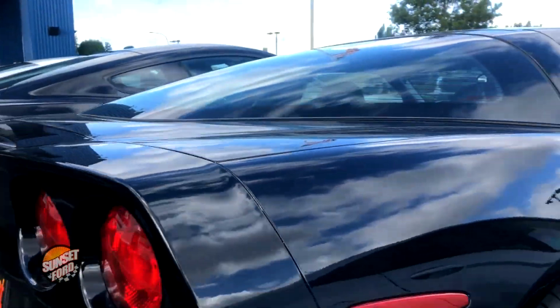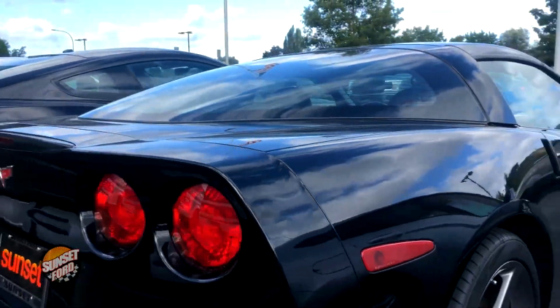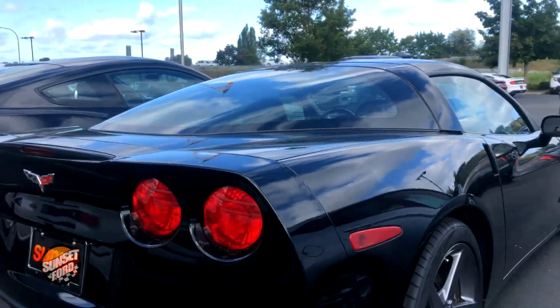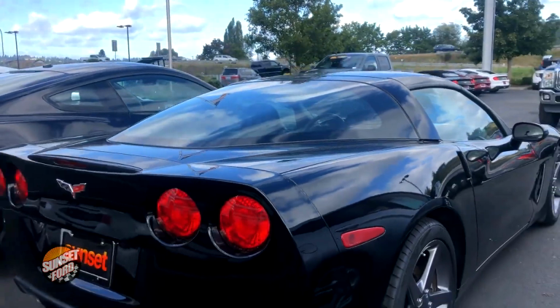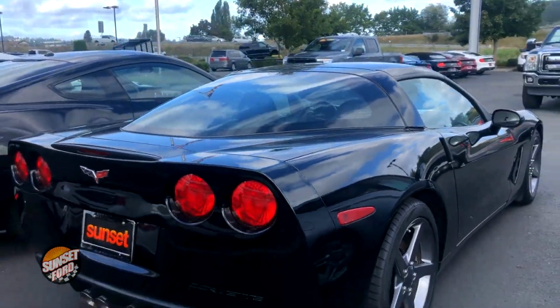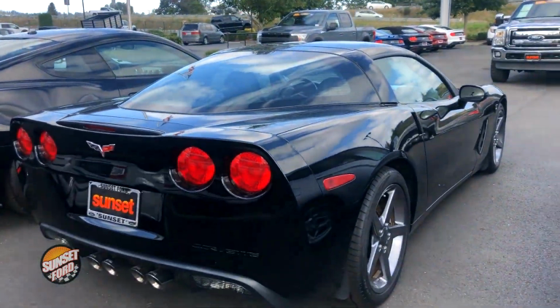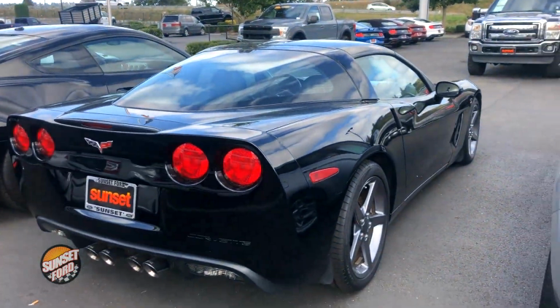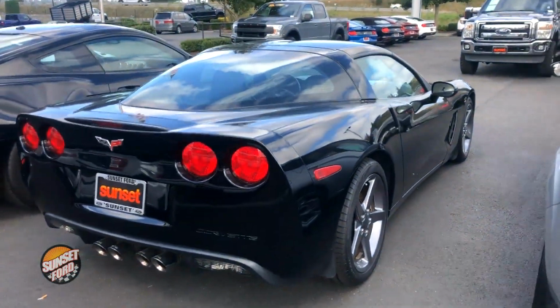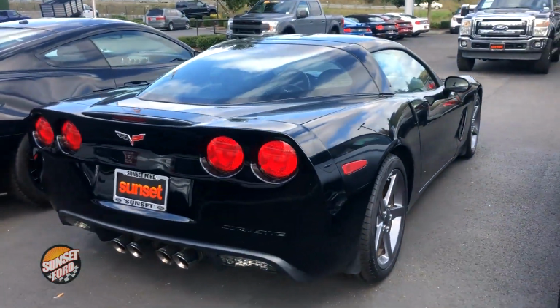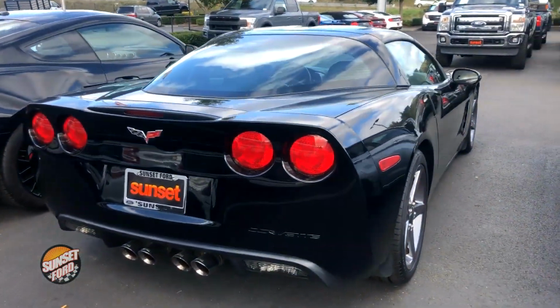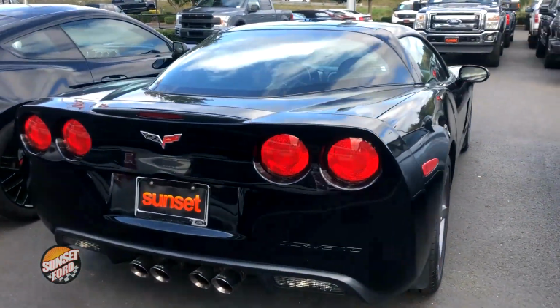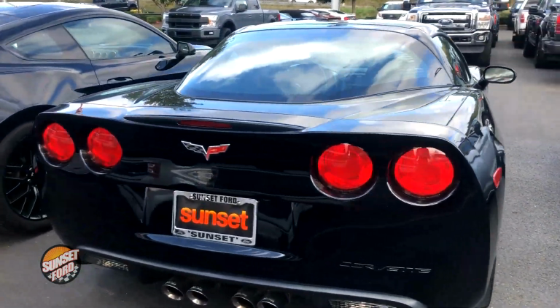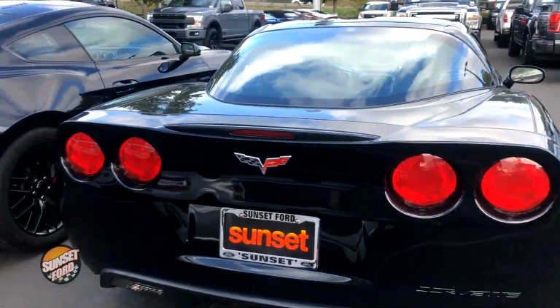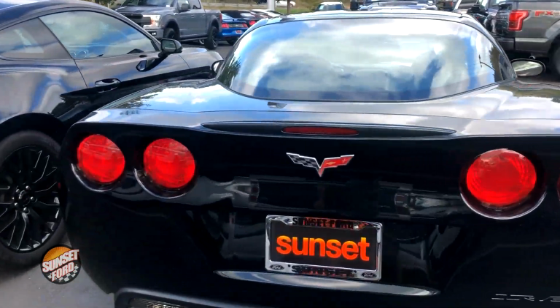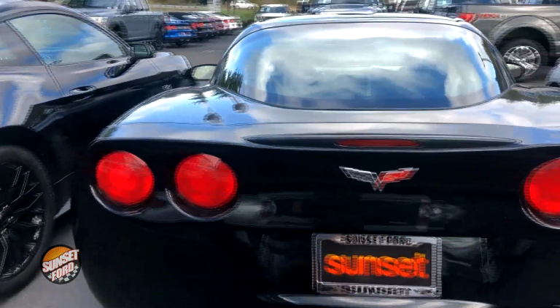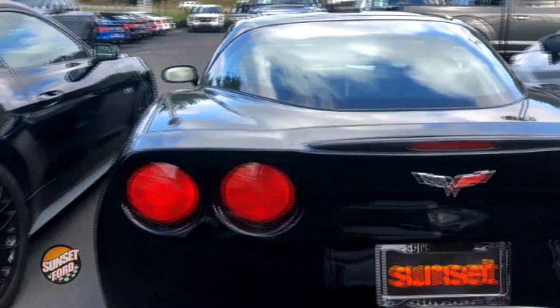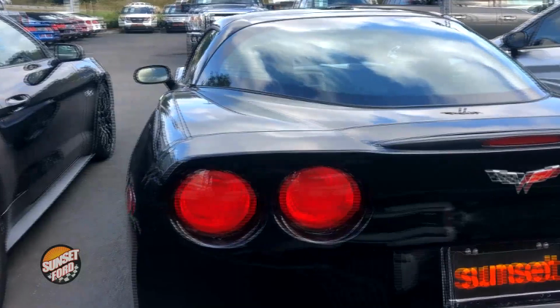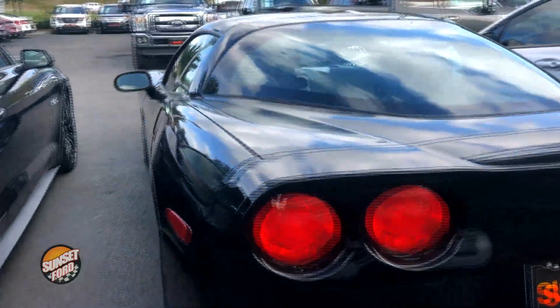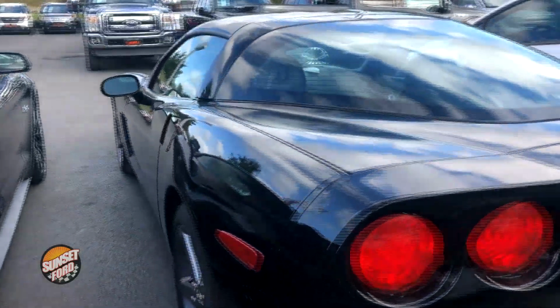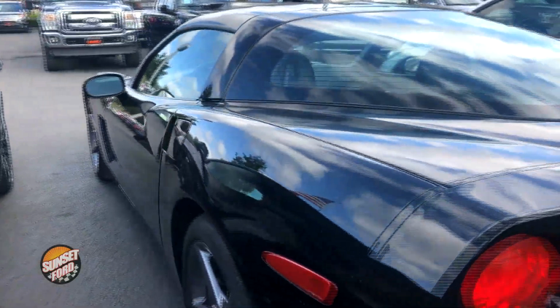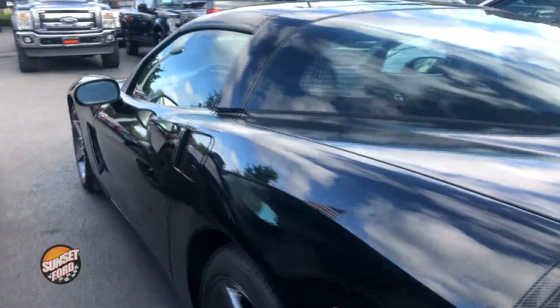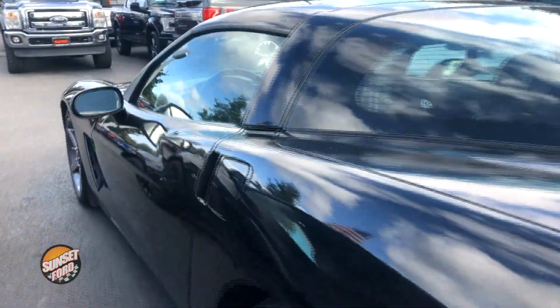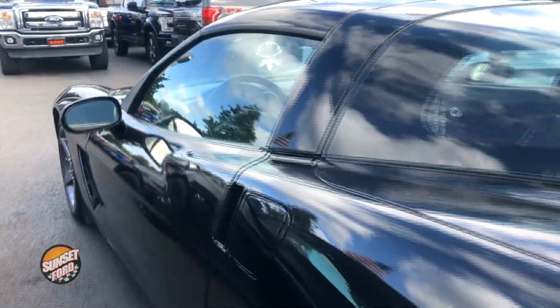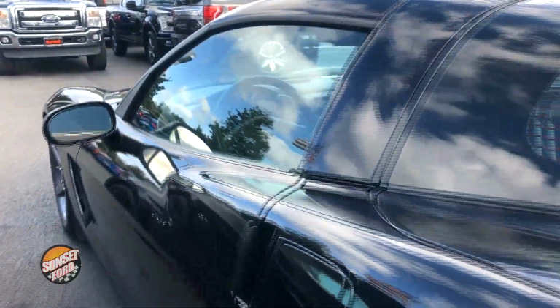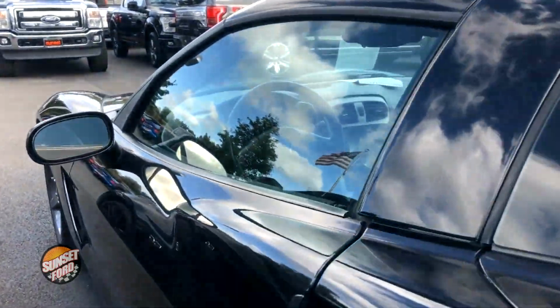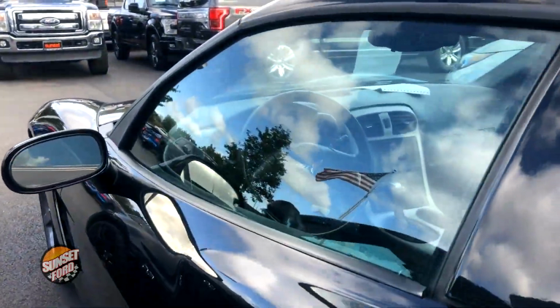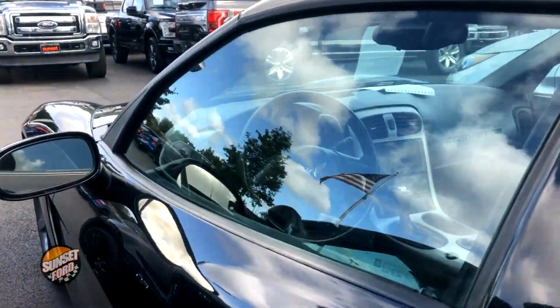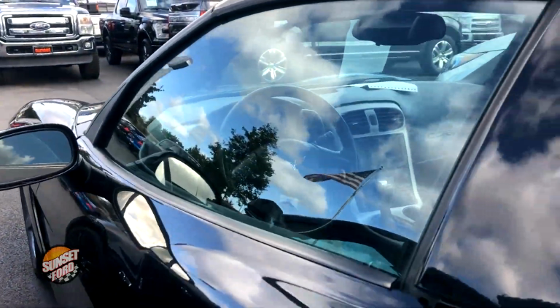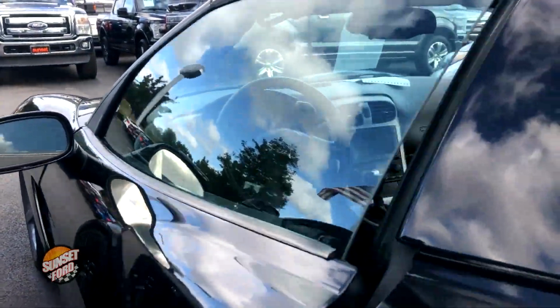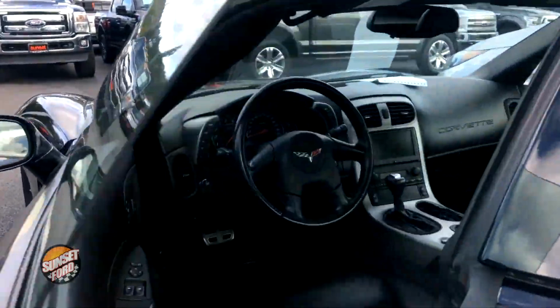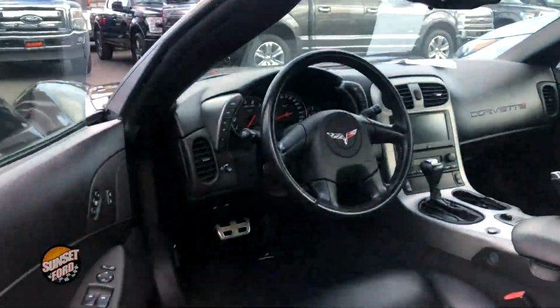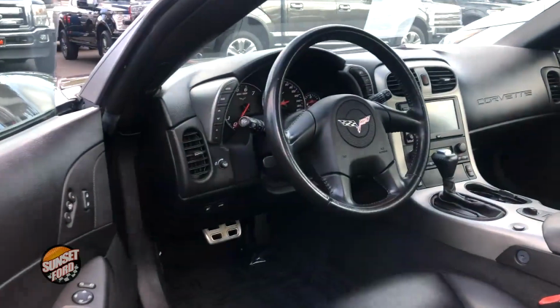Now take notice of the exterior condition — absolutely flawless. This vet has low miles. Talk about sports car, looking good in the neighborhood with this bad boy.